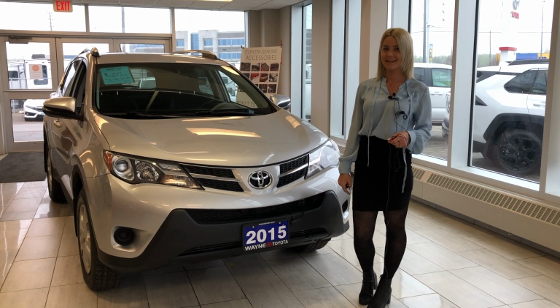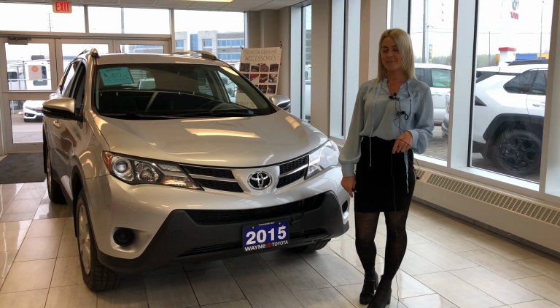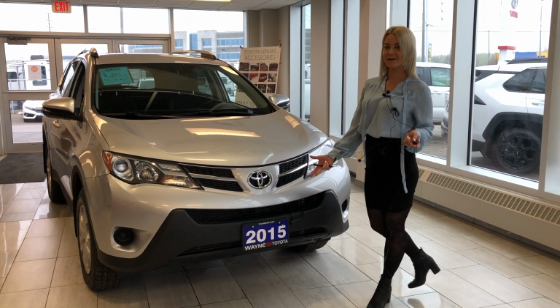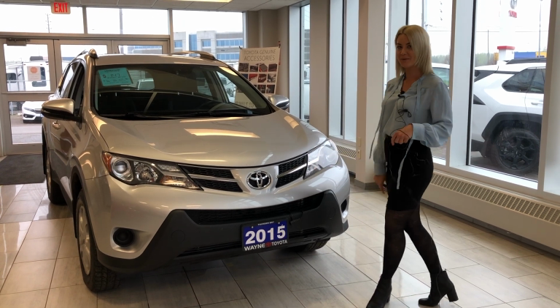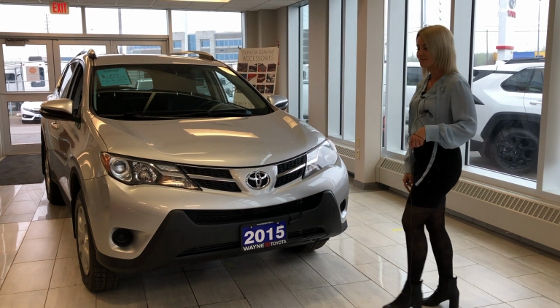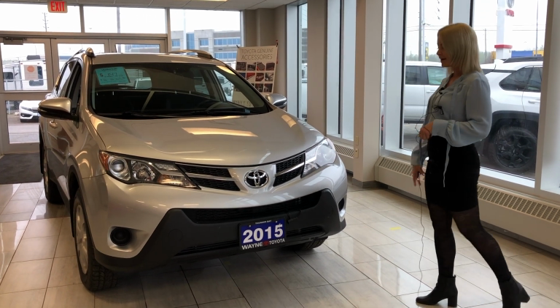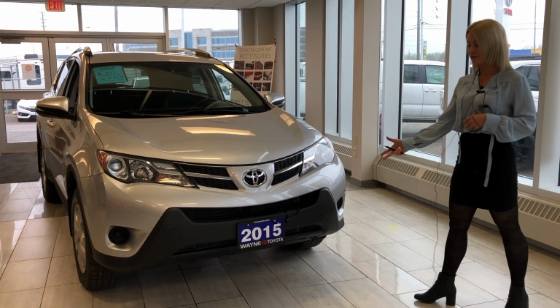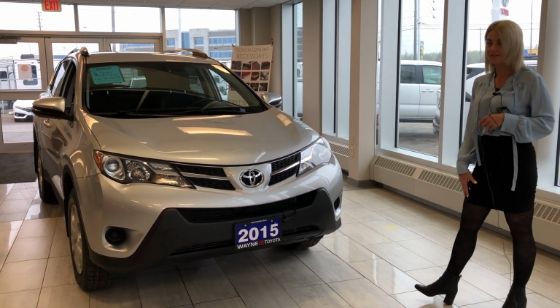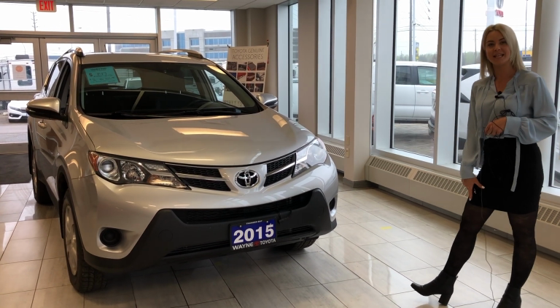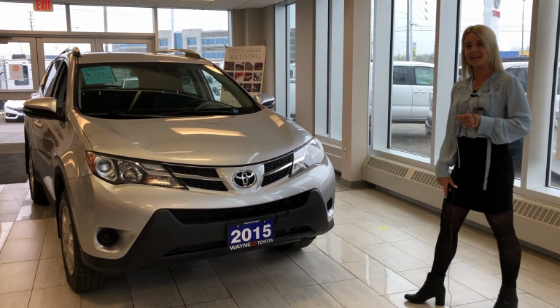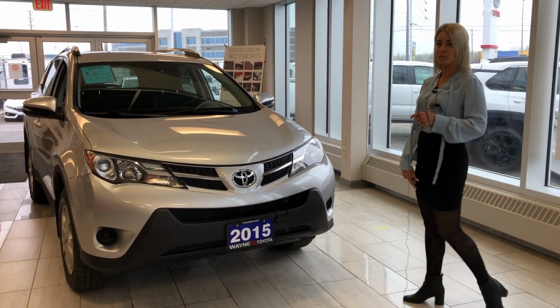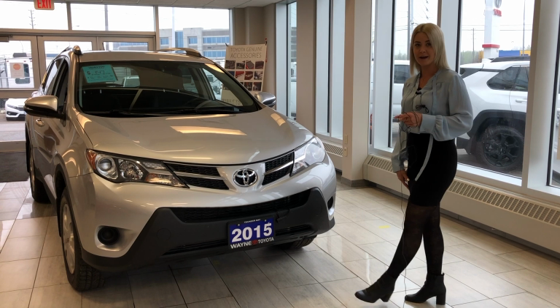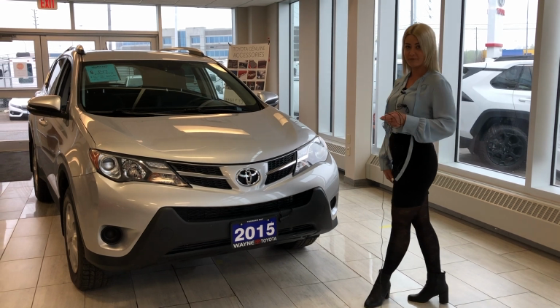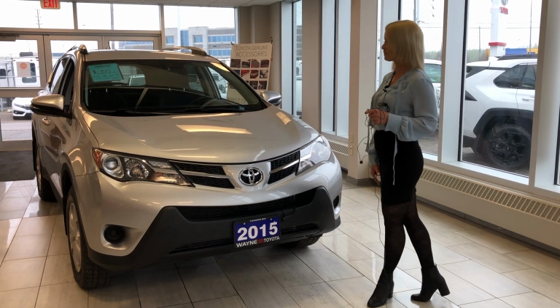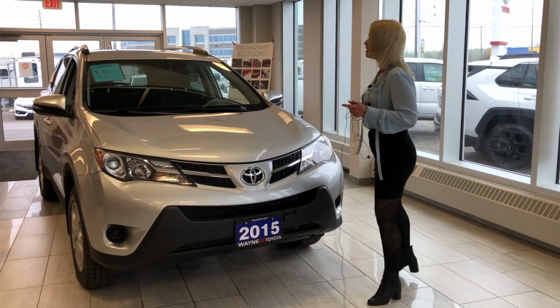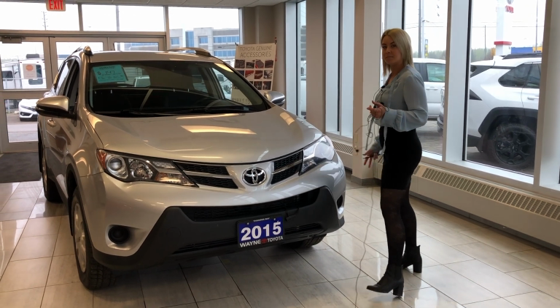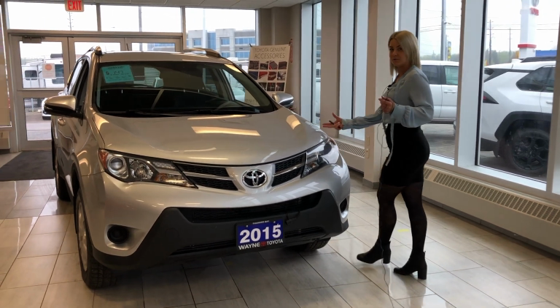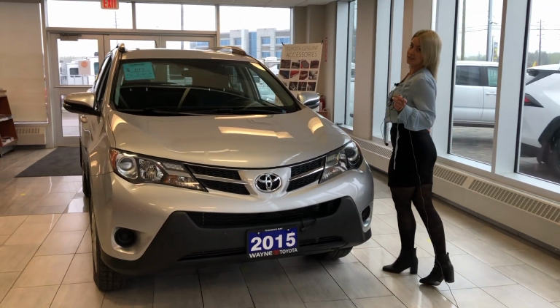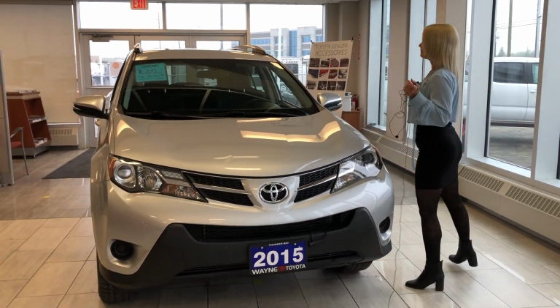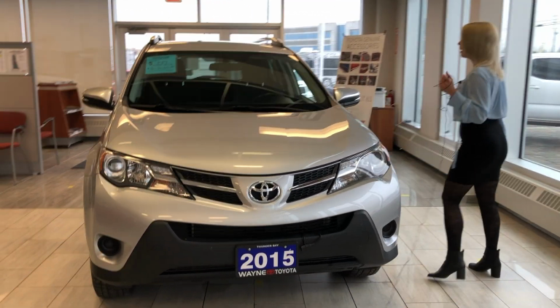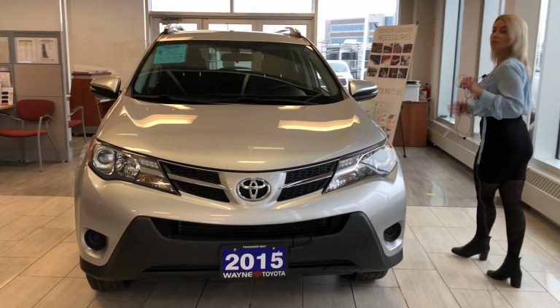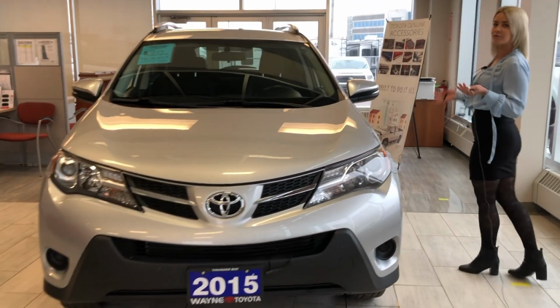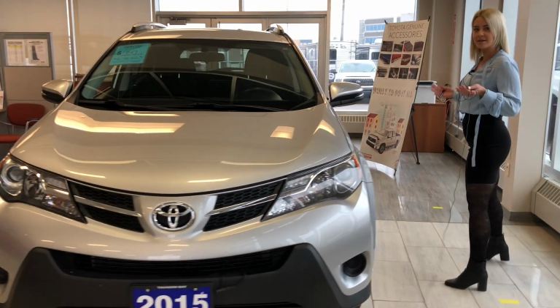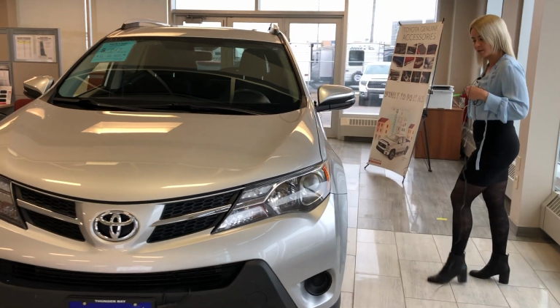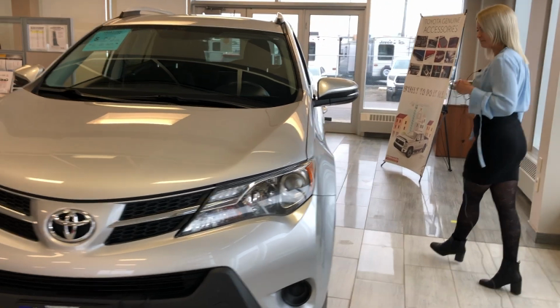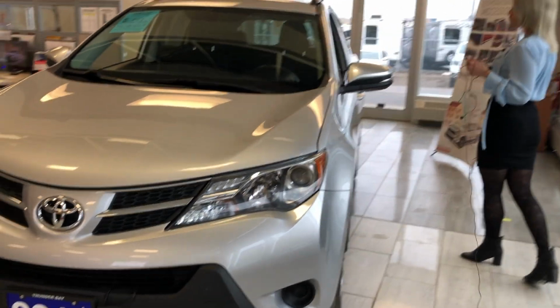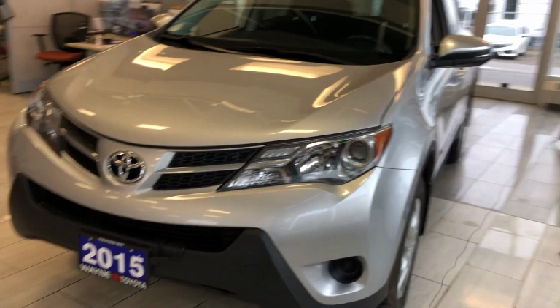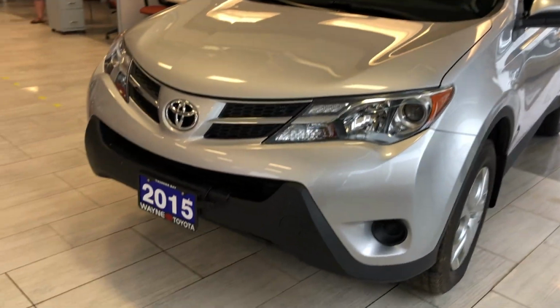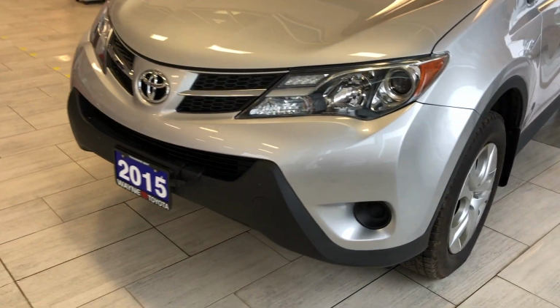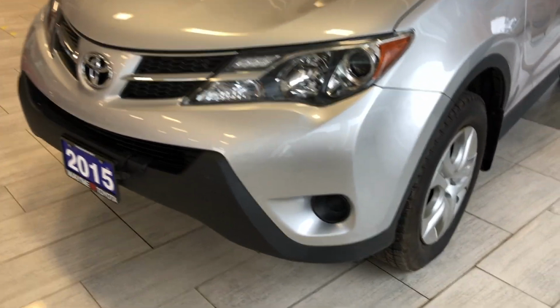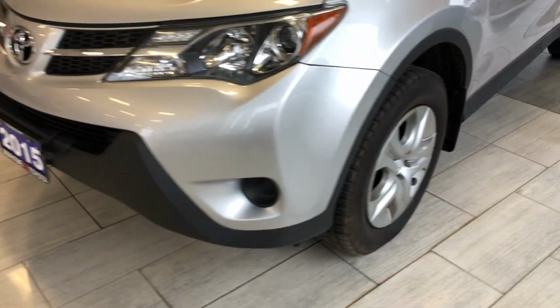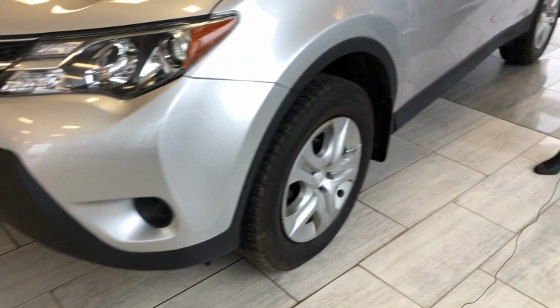Amanda here at Wayne Toyota. Right here we have a 2015 LE front wheel drive RAV4. Beautiful condition, only roughly 48,000 kilometers on it. Right here you have the LED turn light signals.